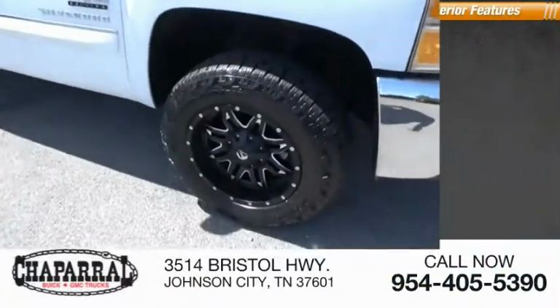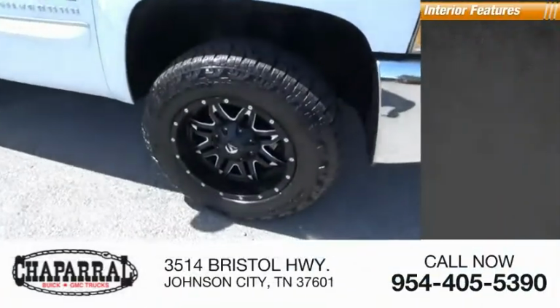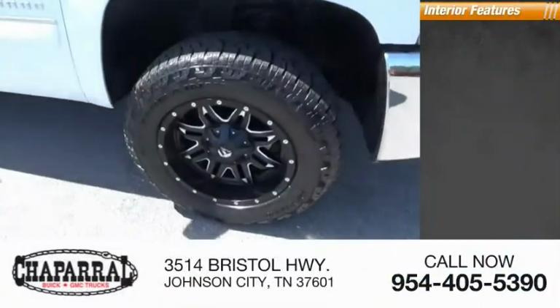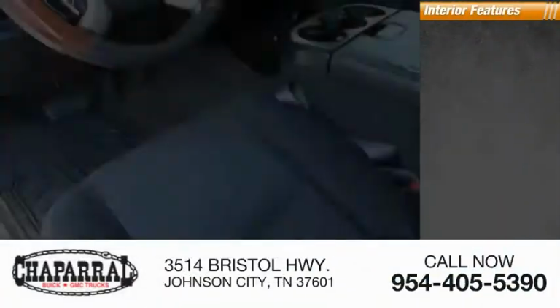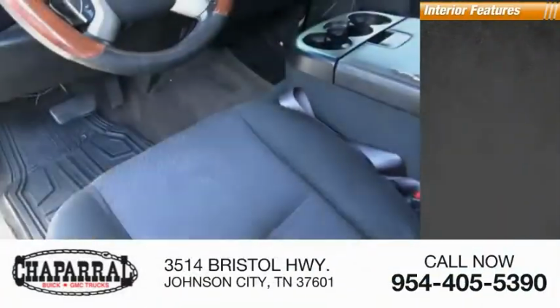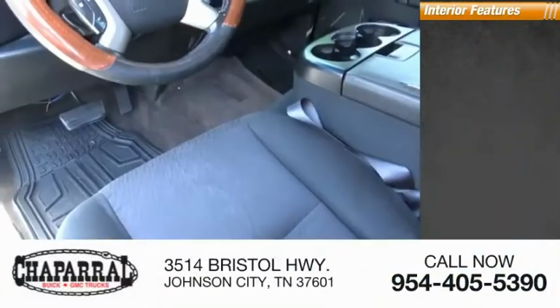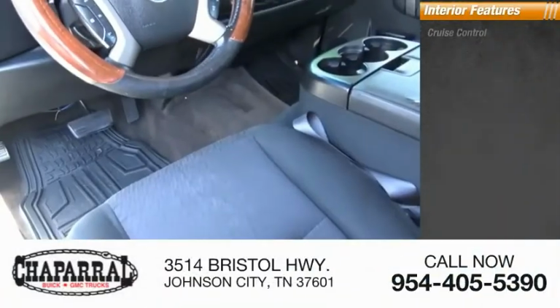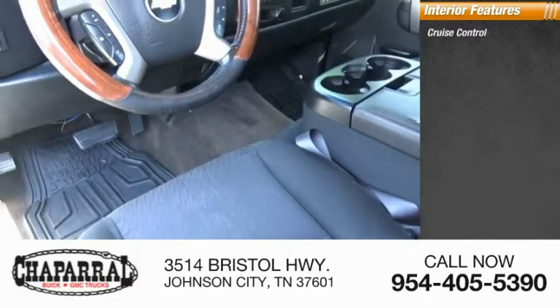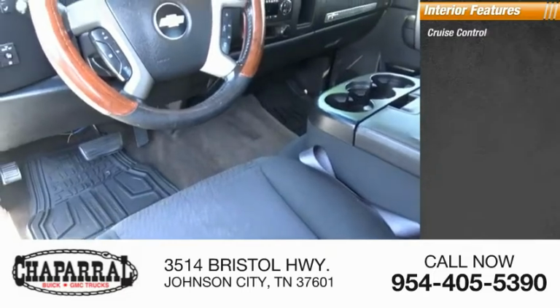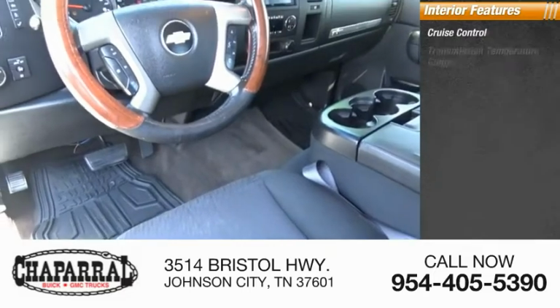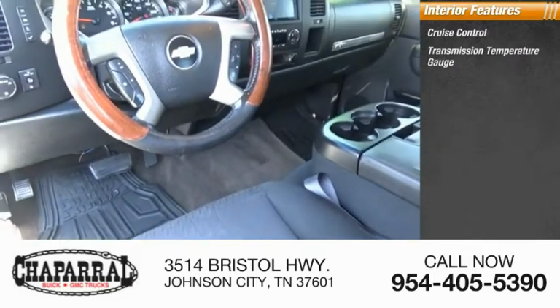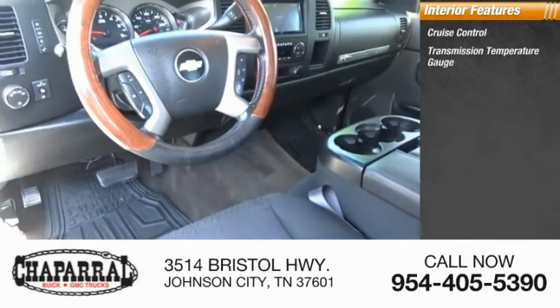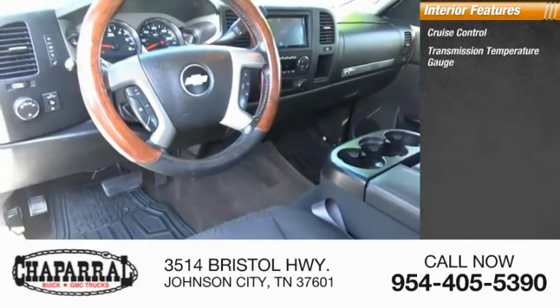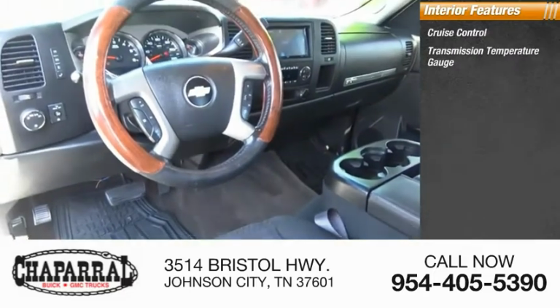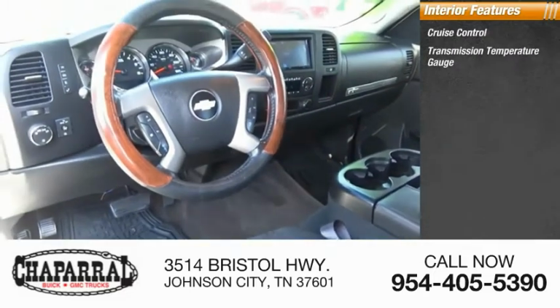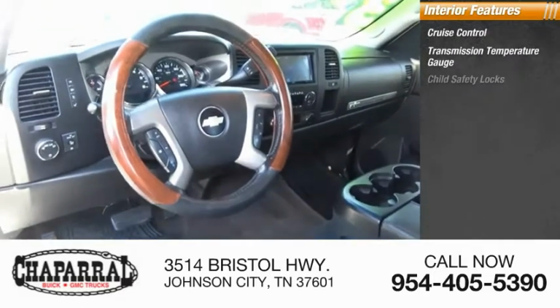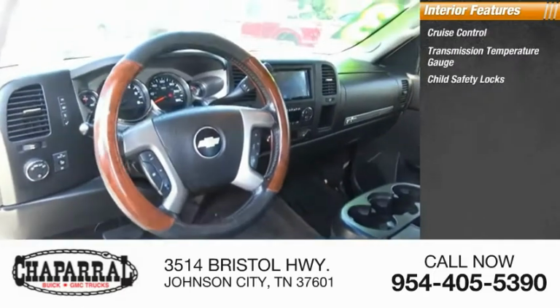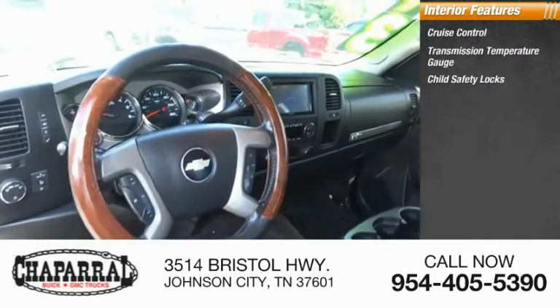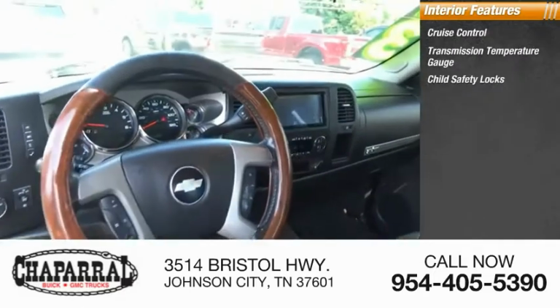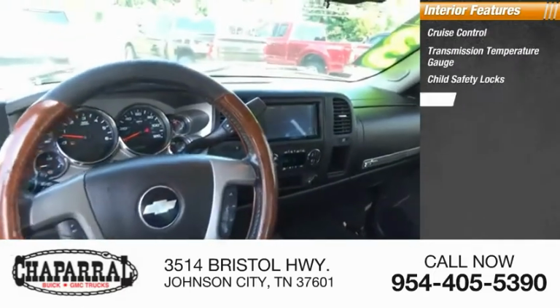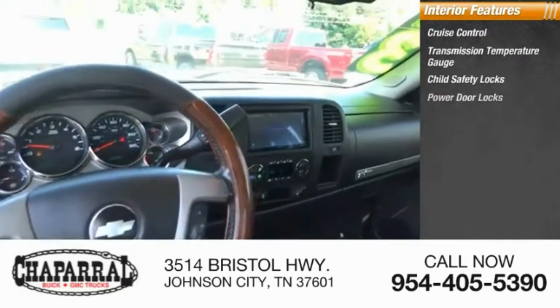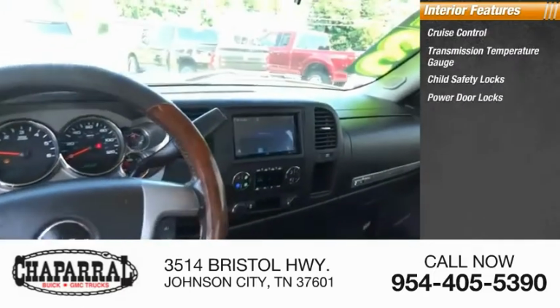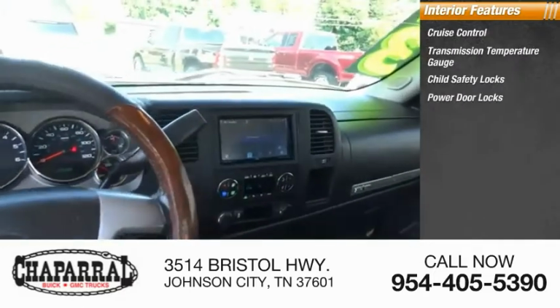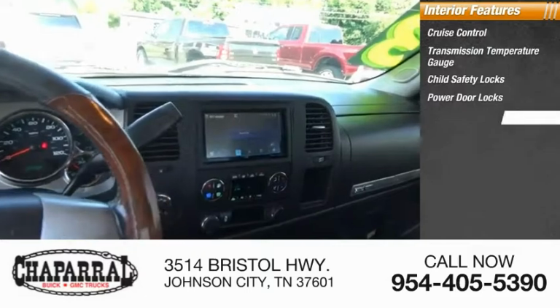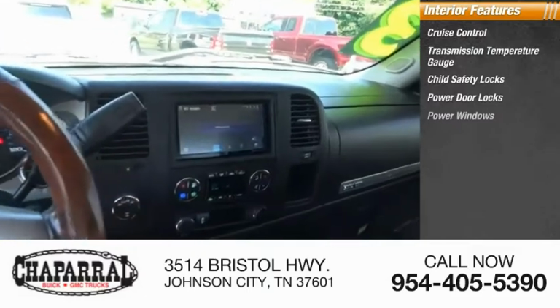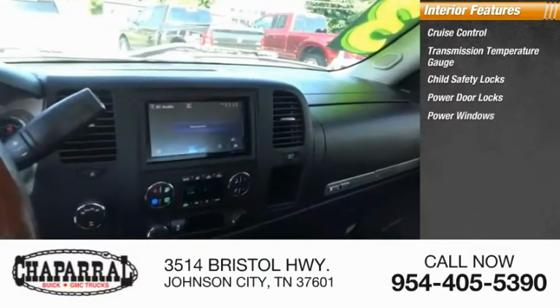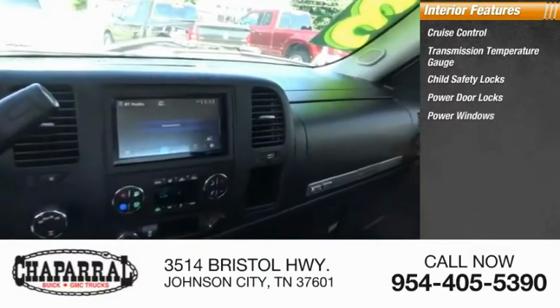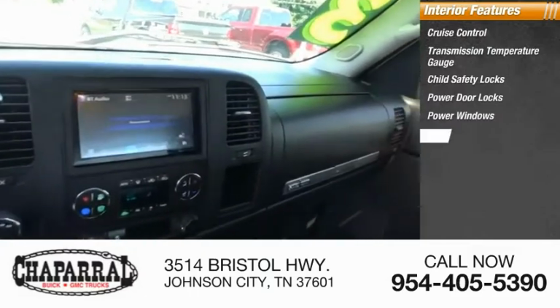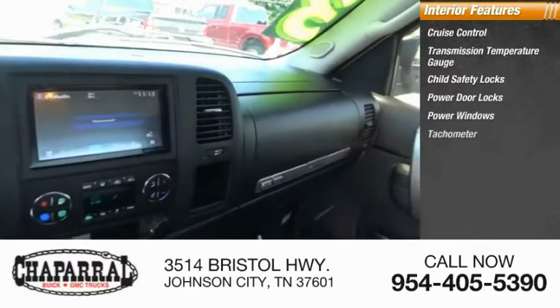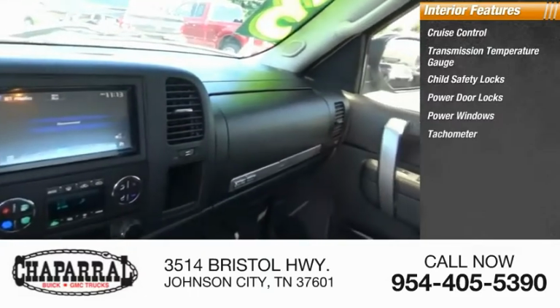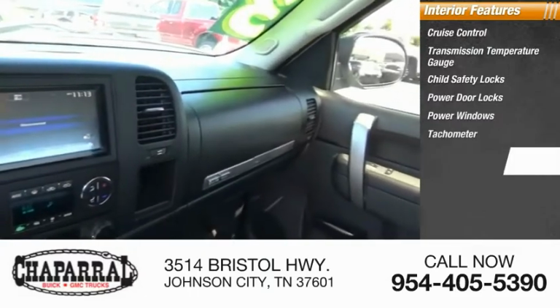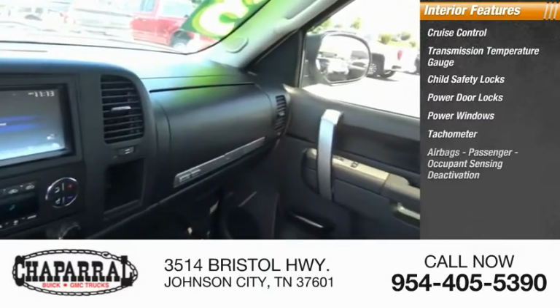Inside you'll find cruise control, transmission temperature gauge, child safety locks, power door locks, power windows, and tachometer.